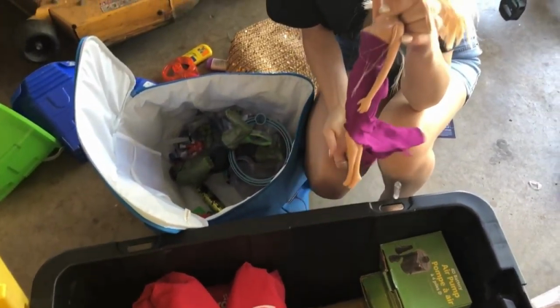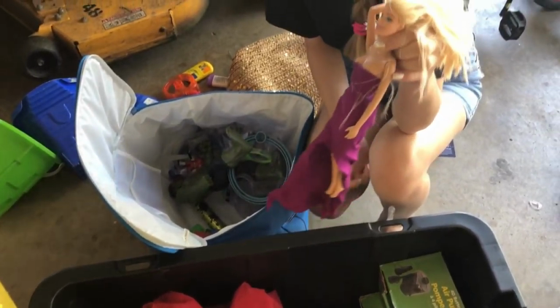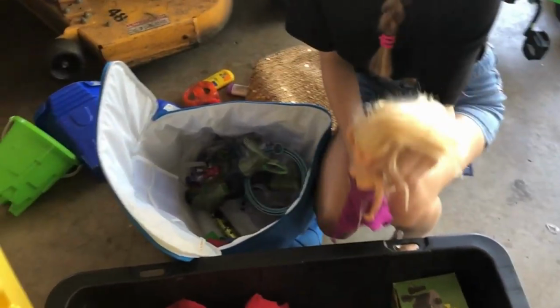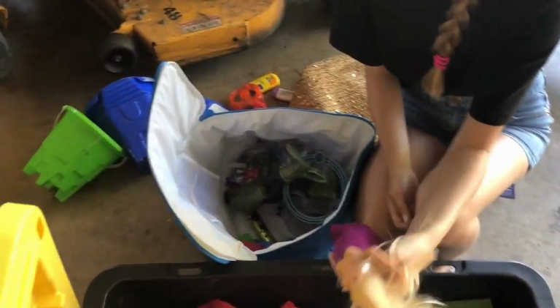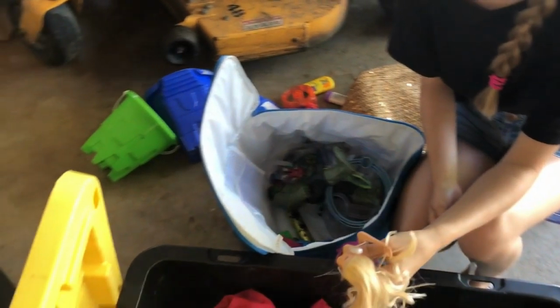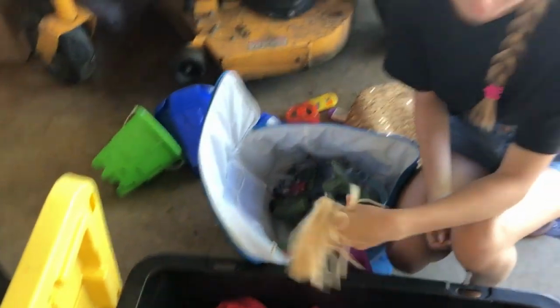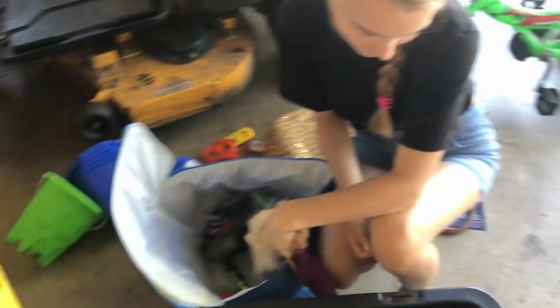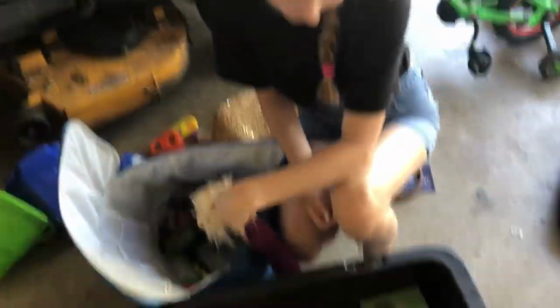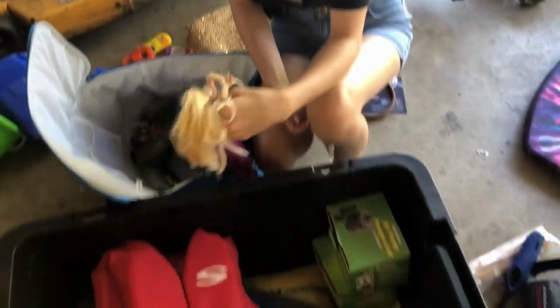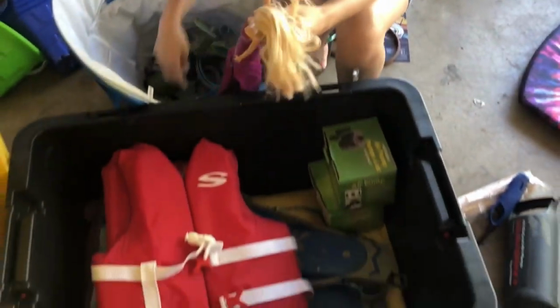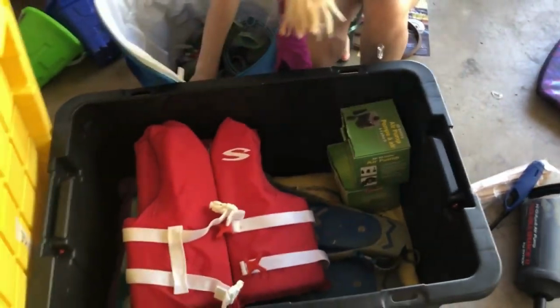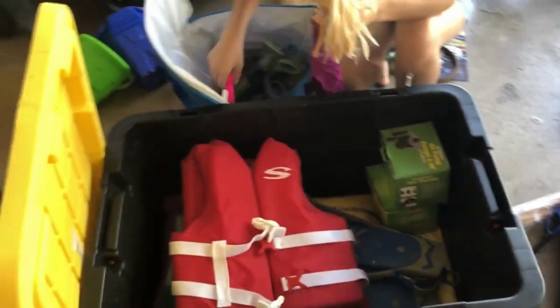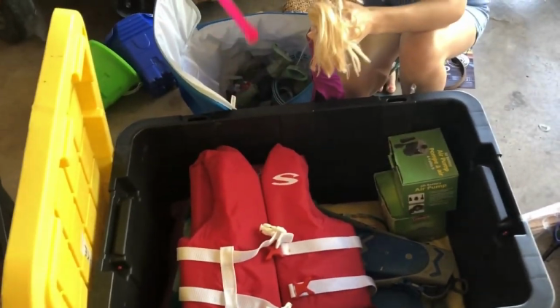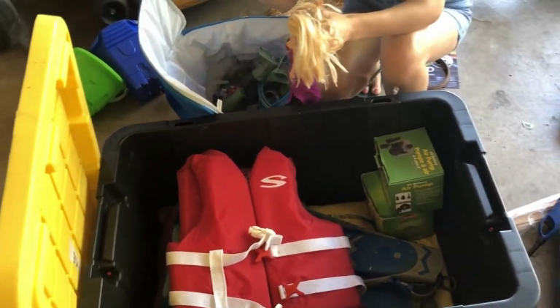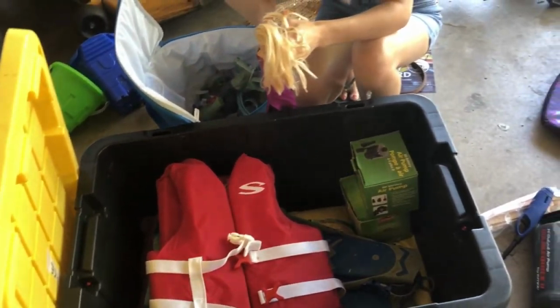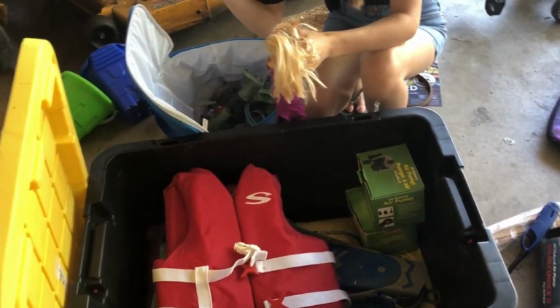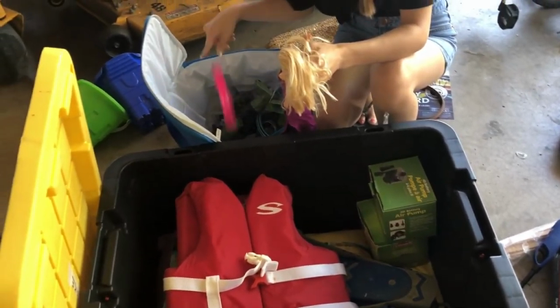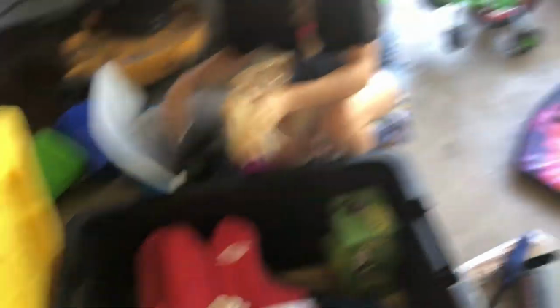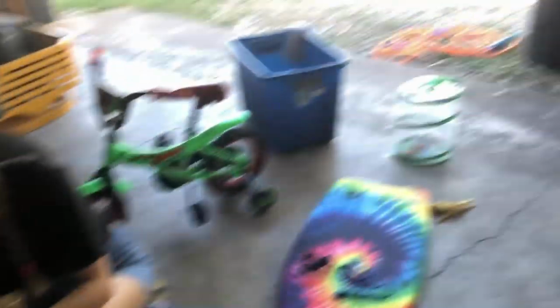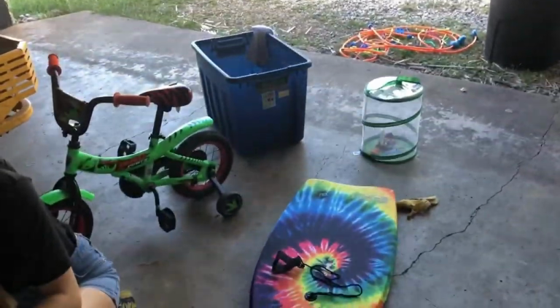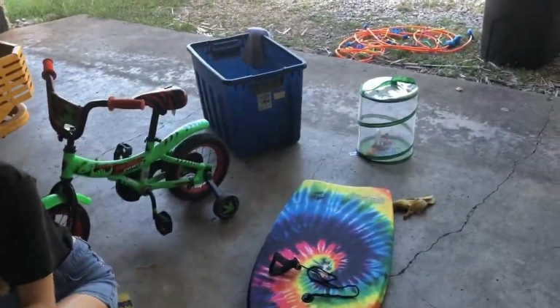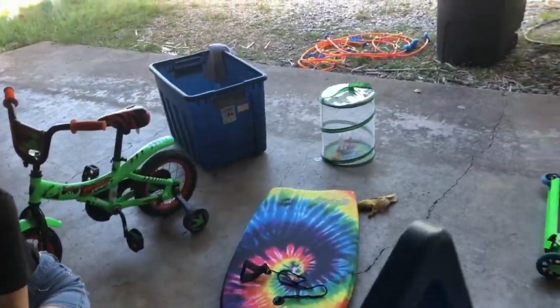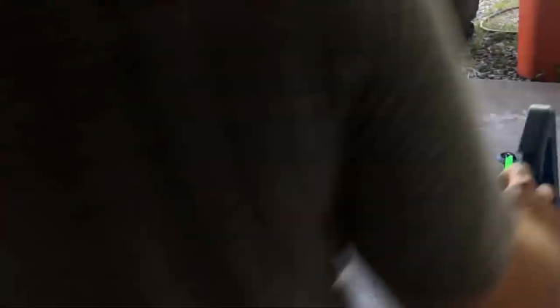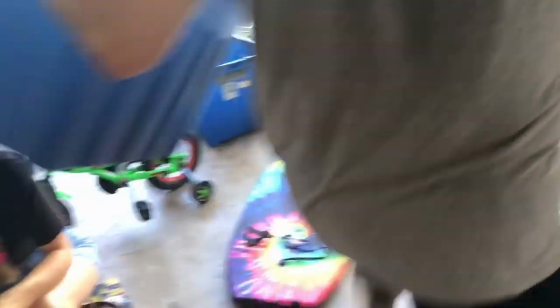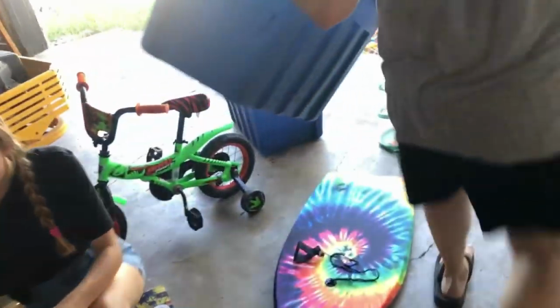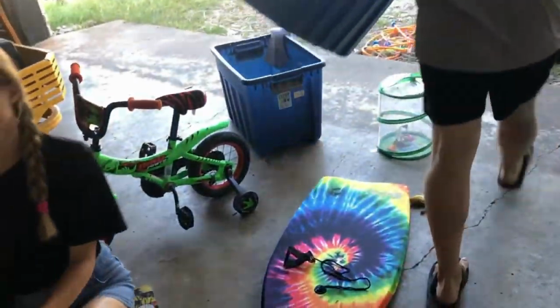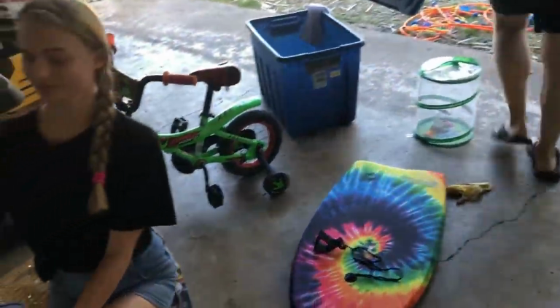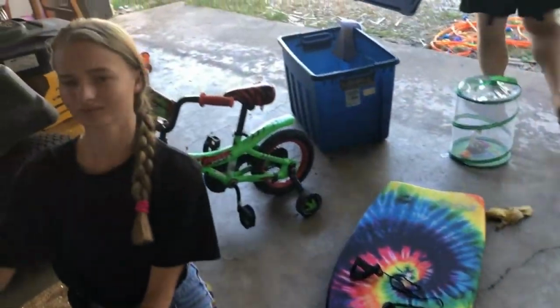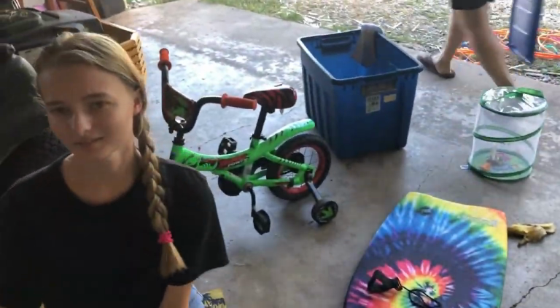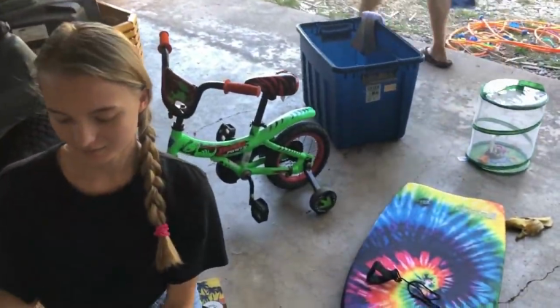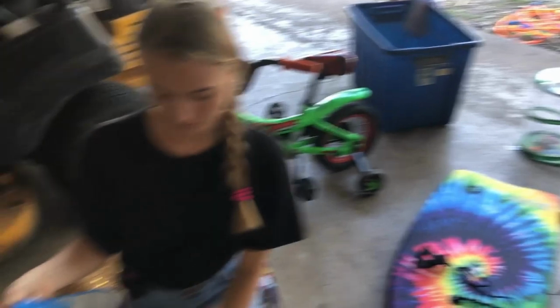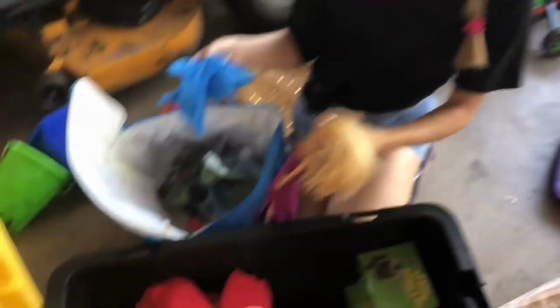Lisa, do you need another tub? Not yet. That one right over there, we're gonna use for food. Why does he need gloves? We might need gloves.